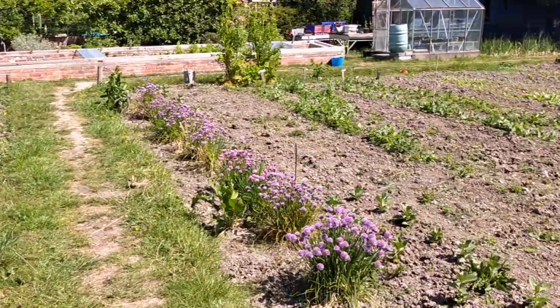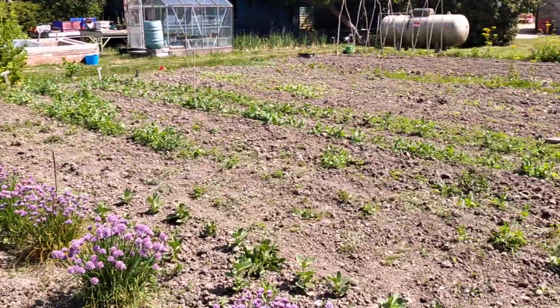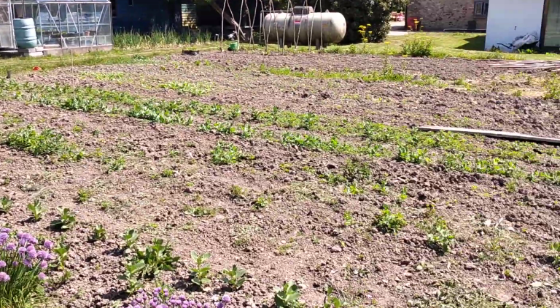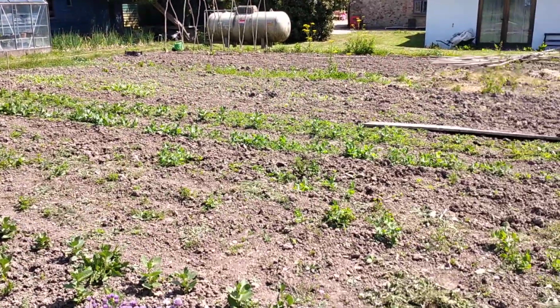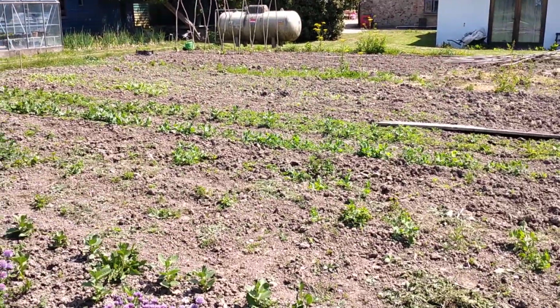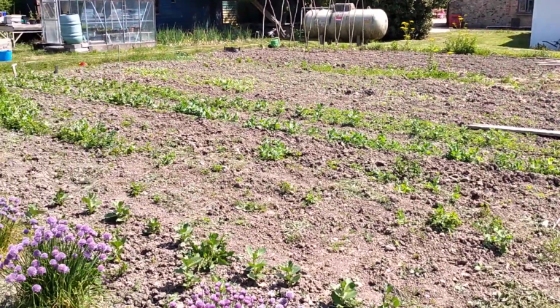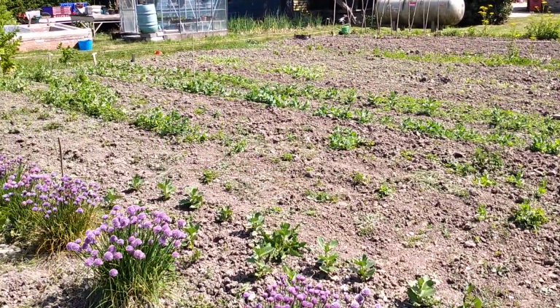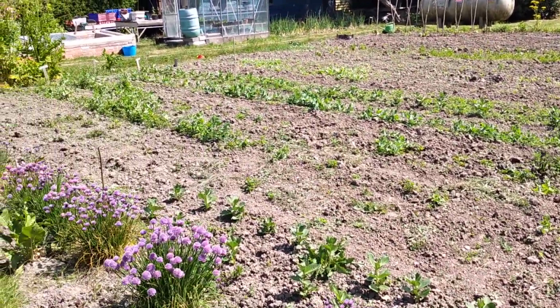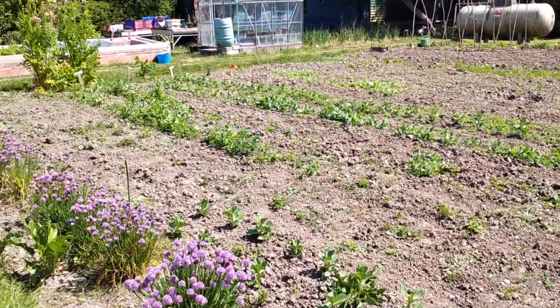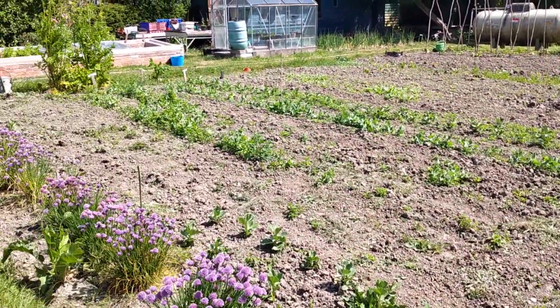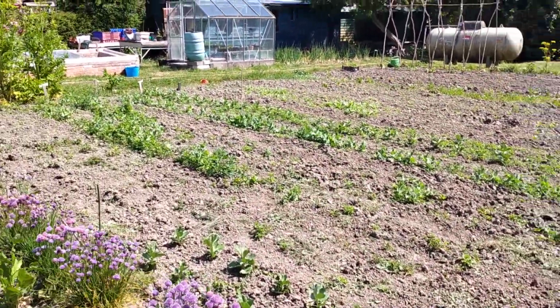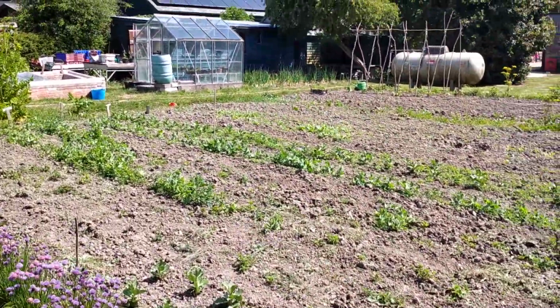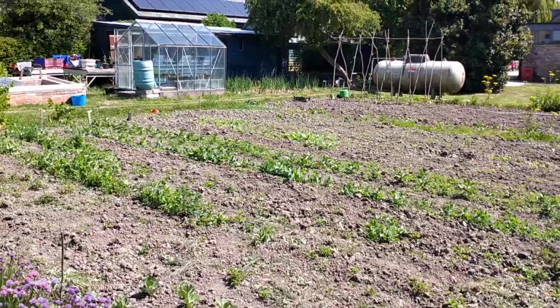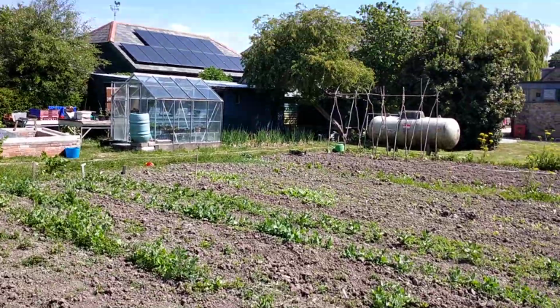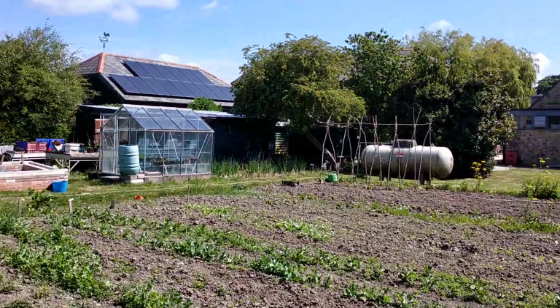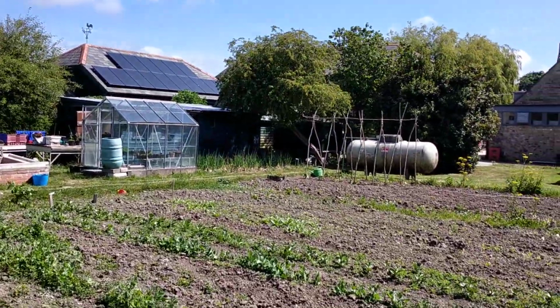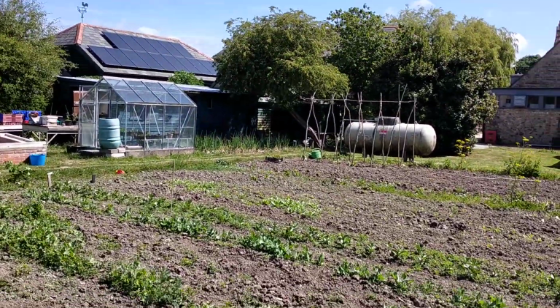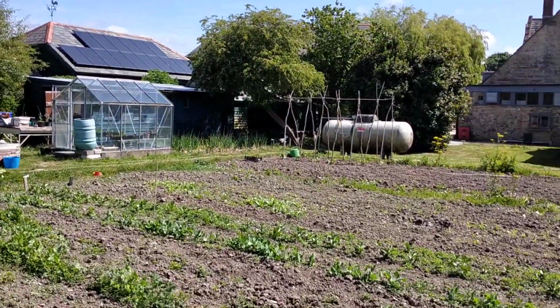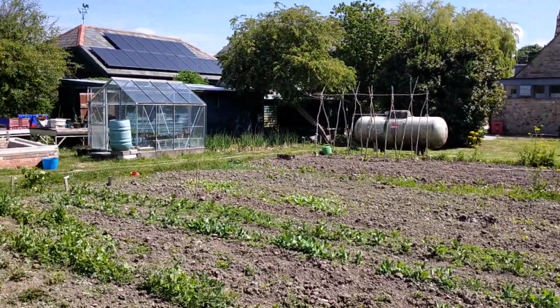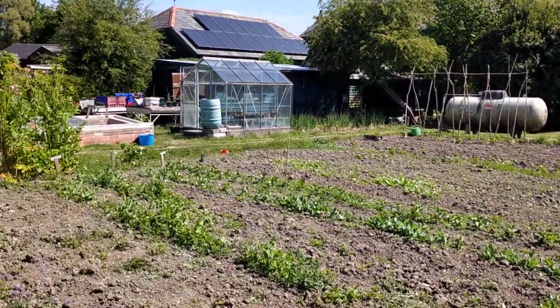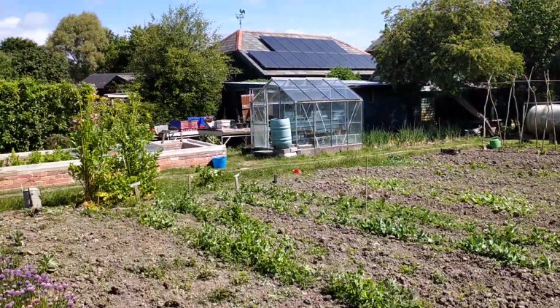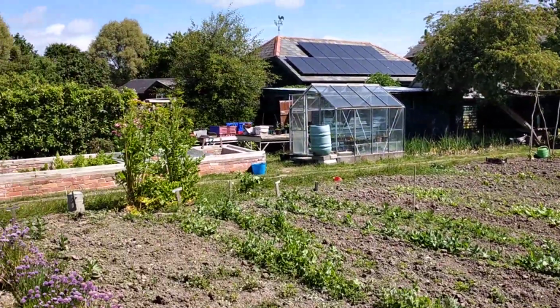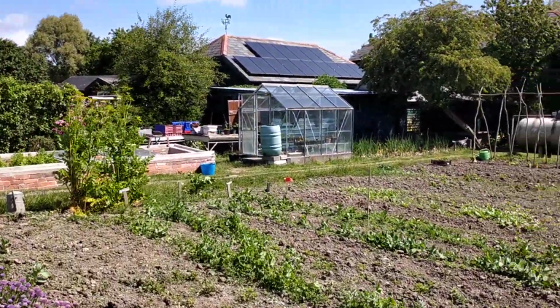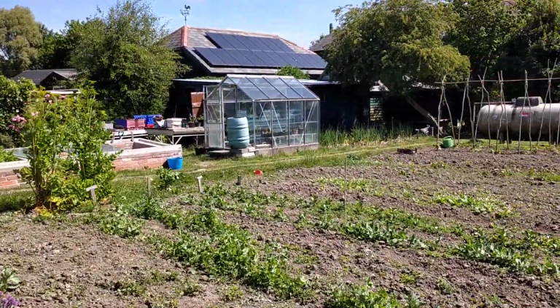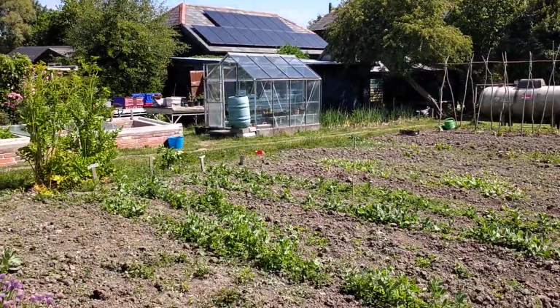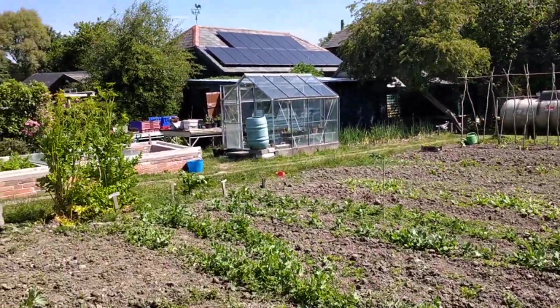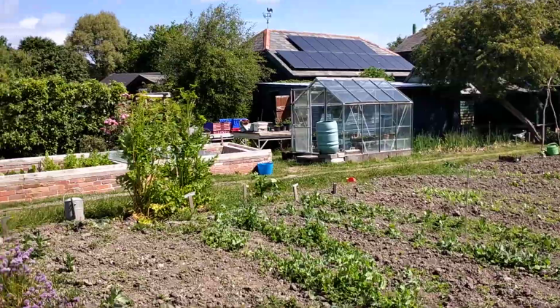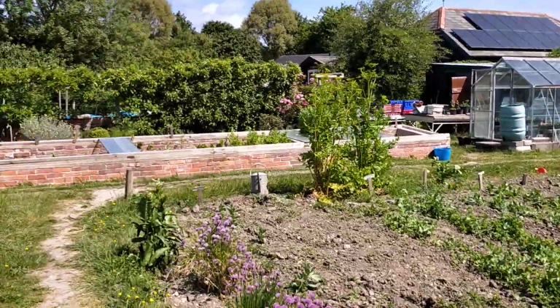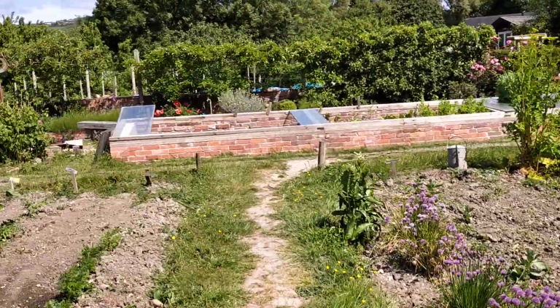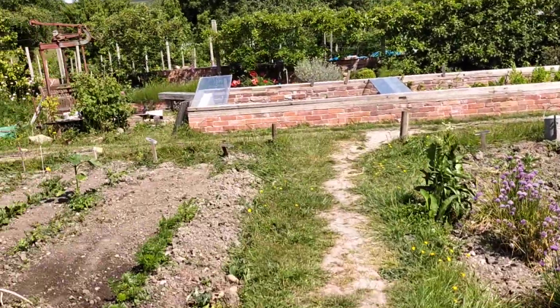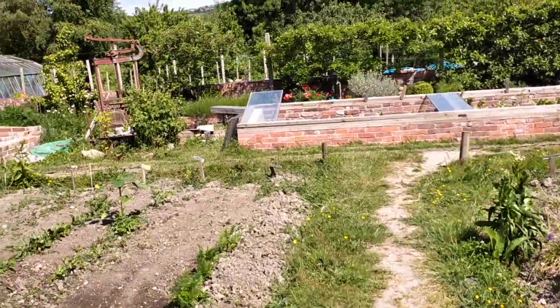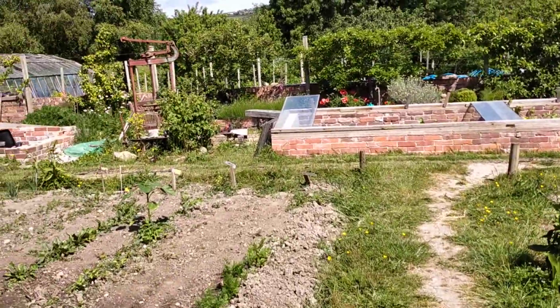Over here we've got our peas and beans — we've got broad beans, different types of peas in there. You can see our bean canes with our climbers going on, more to be constructed this week as well.